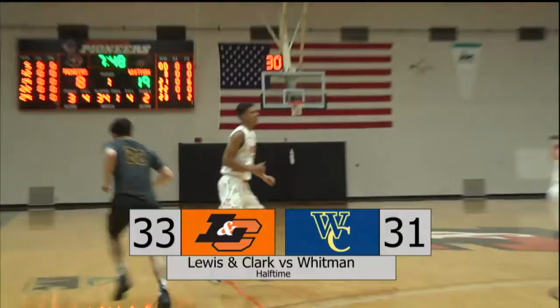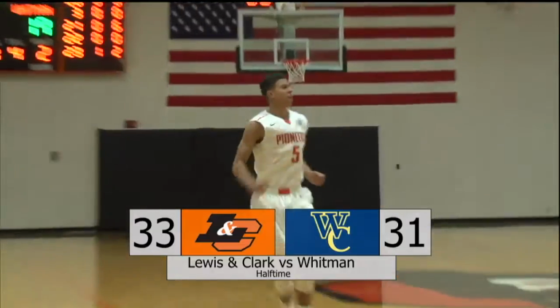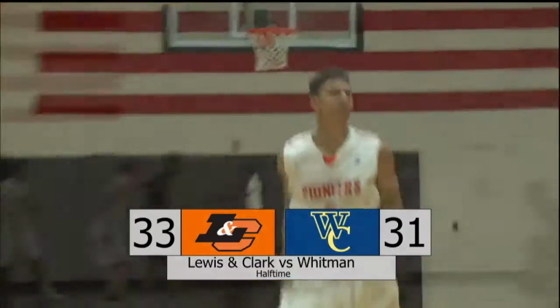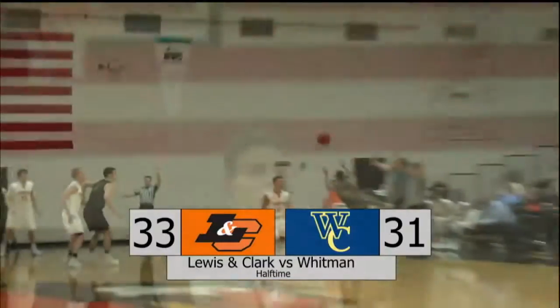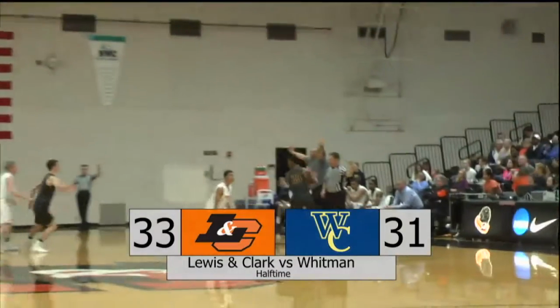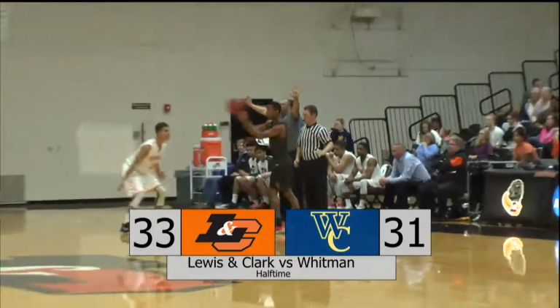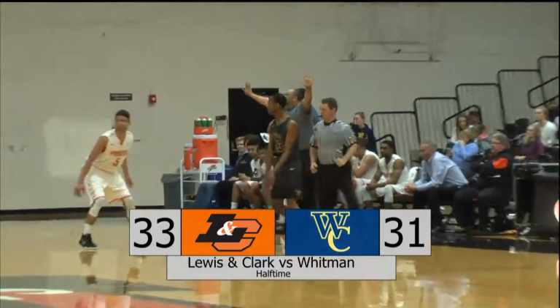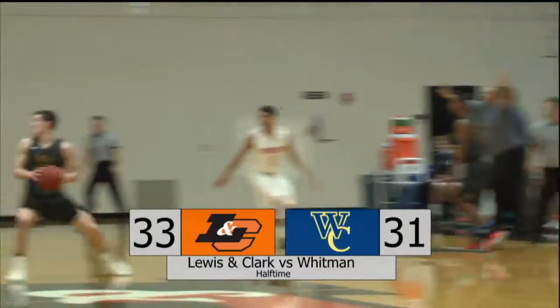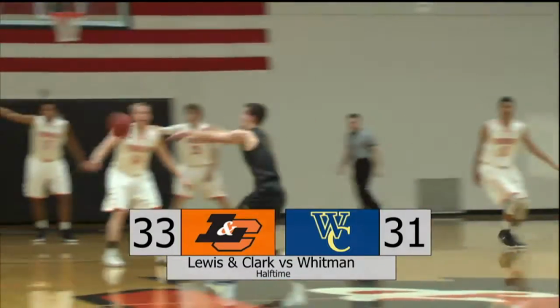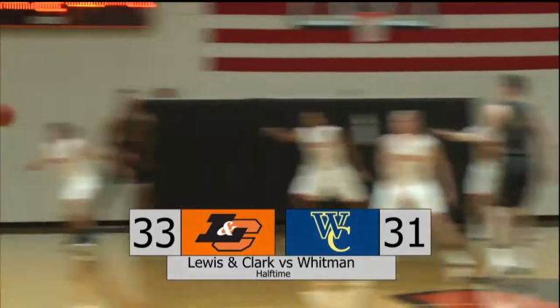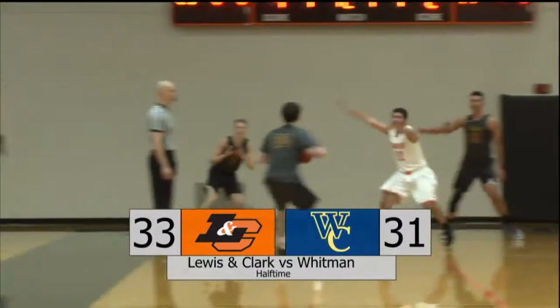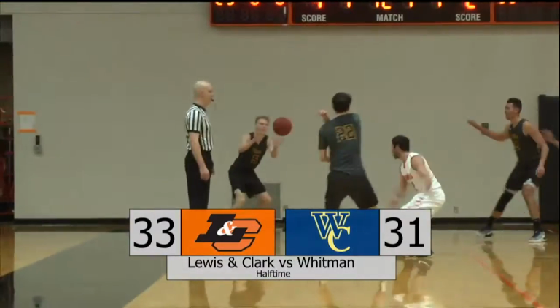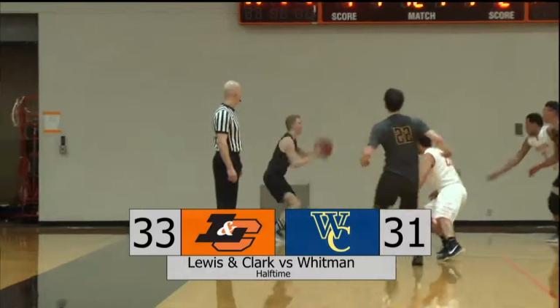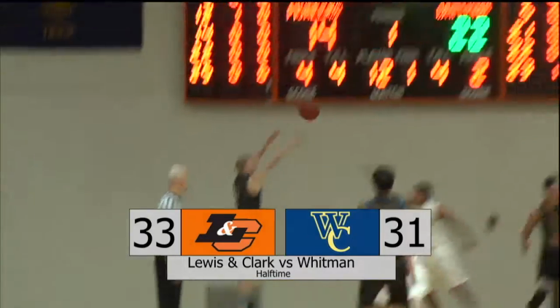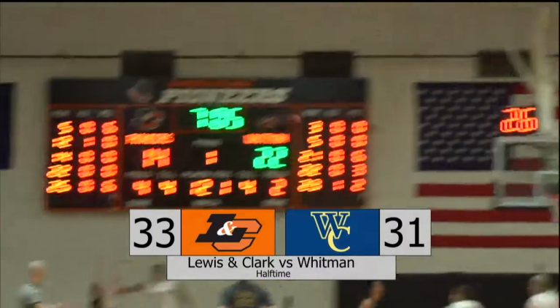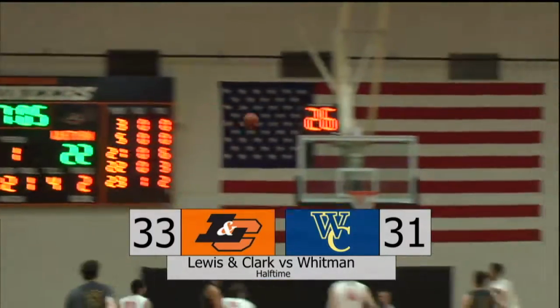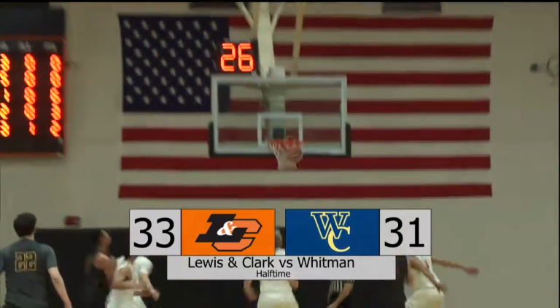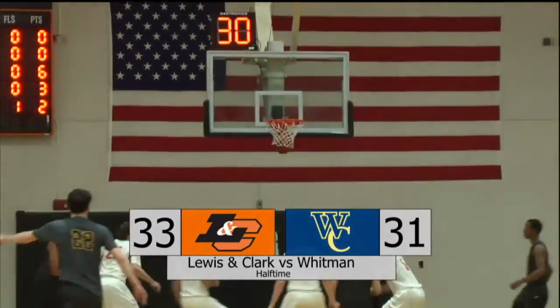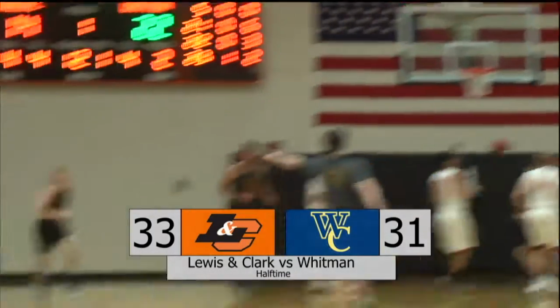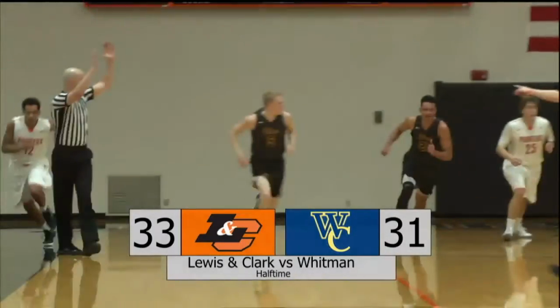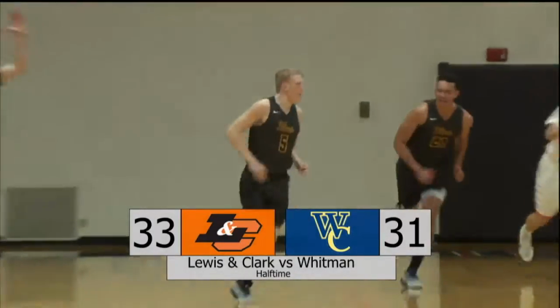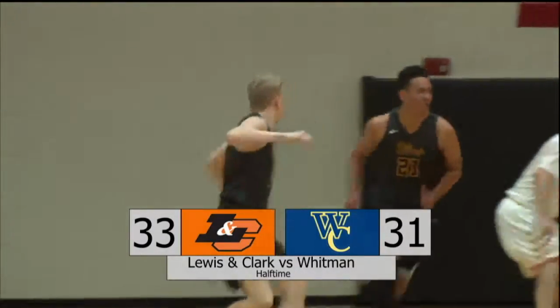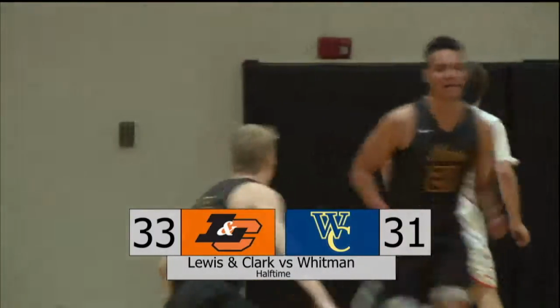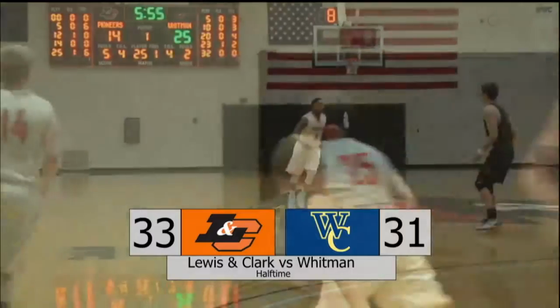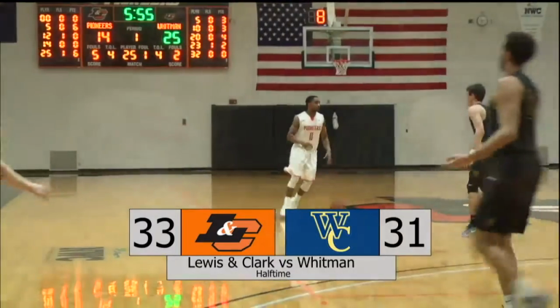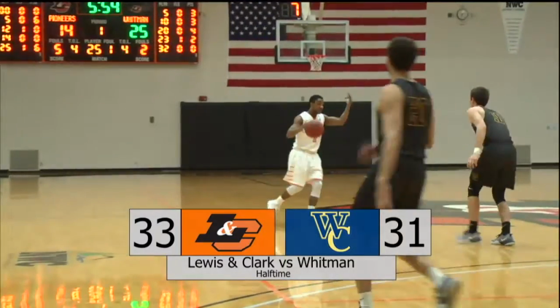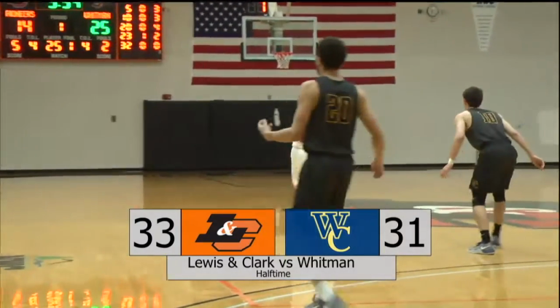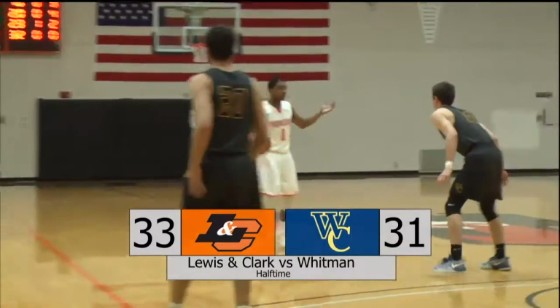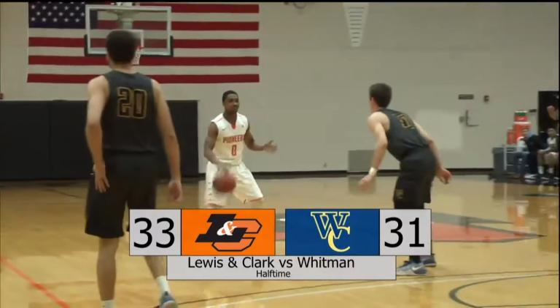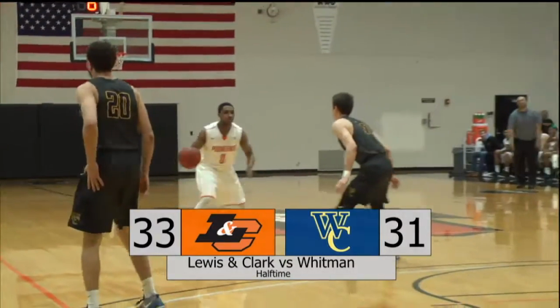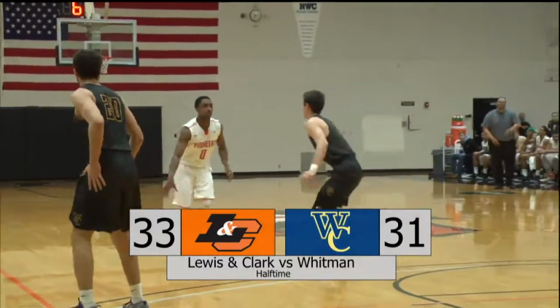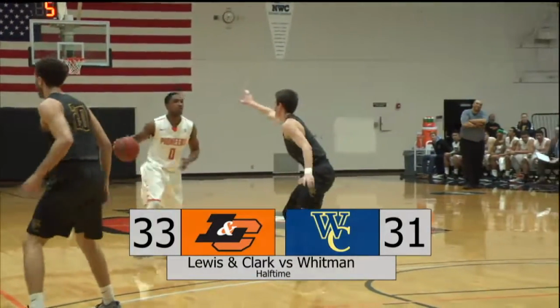There were six three-pointers hit by both teams over a 90-second stretch, including this one that was put up and in by Whitman's Trevor Osborne. Whitman not allowing themselves to fall behind.